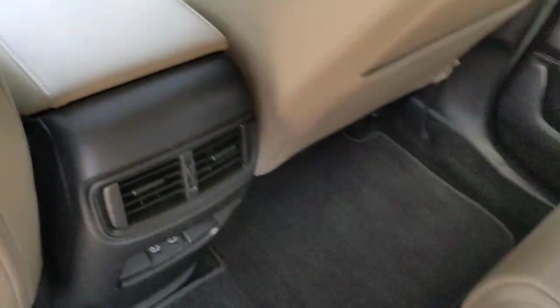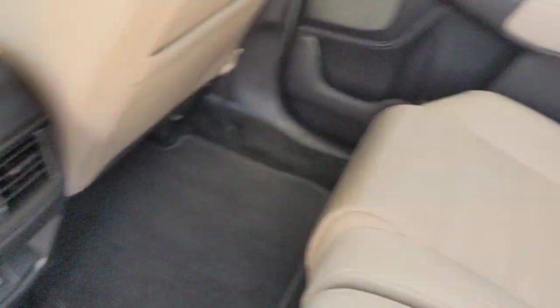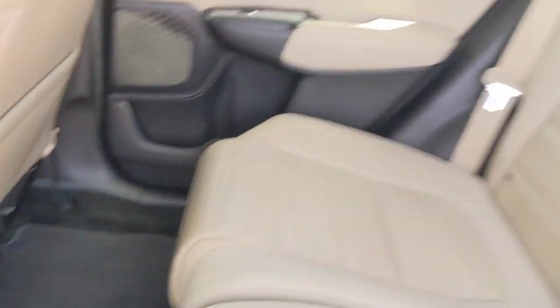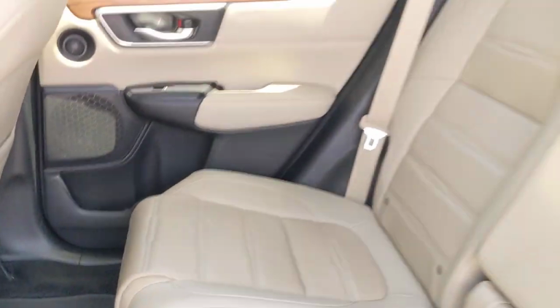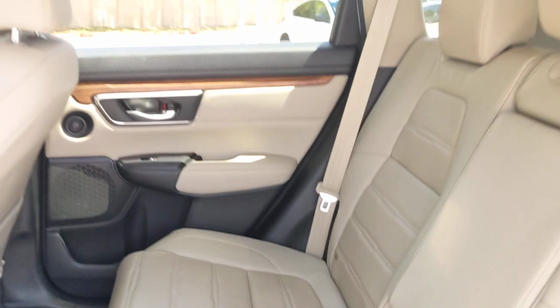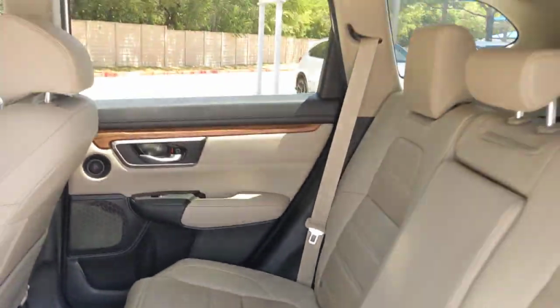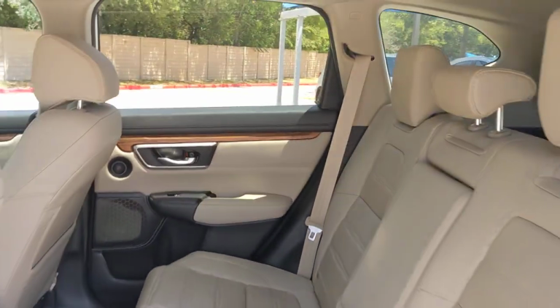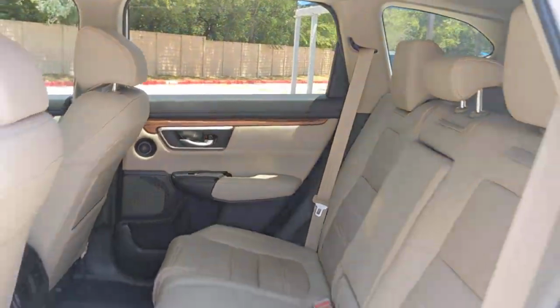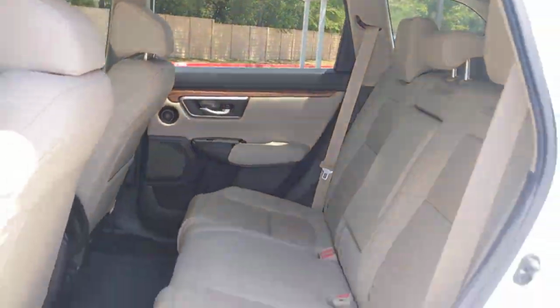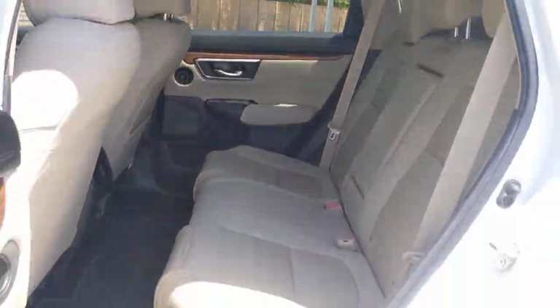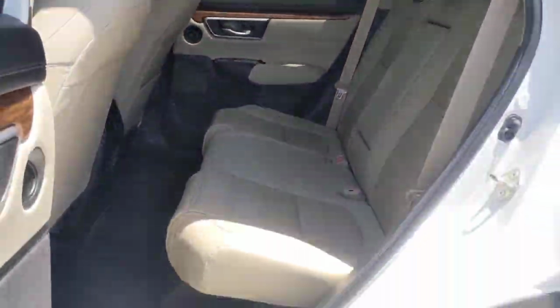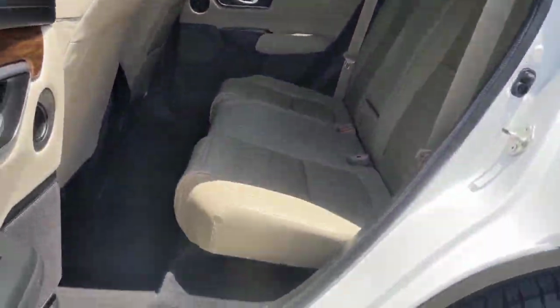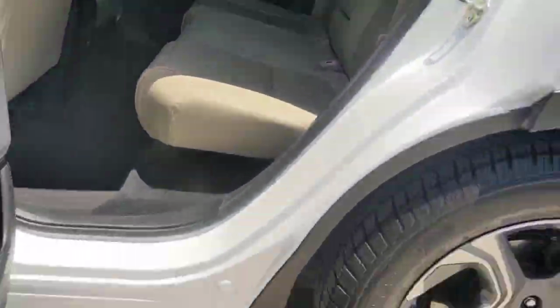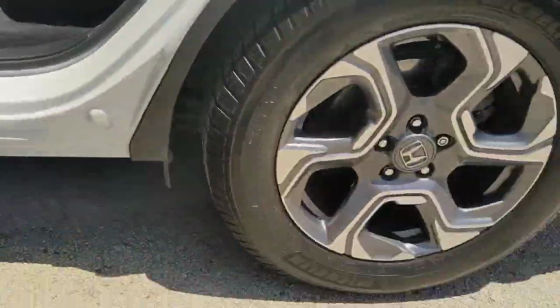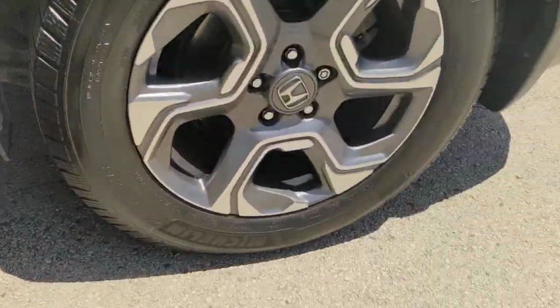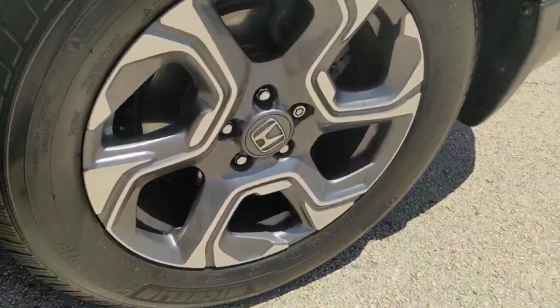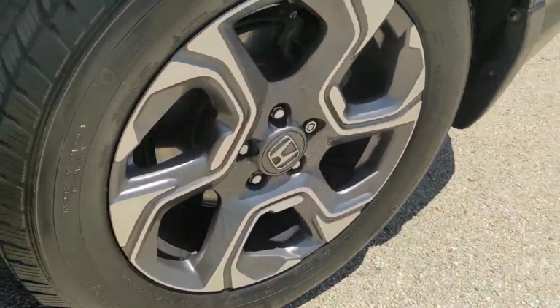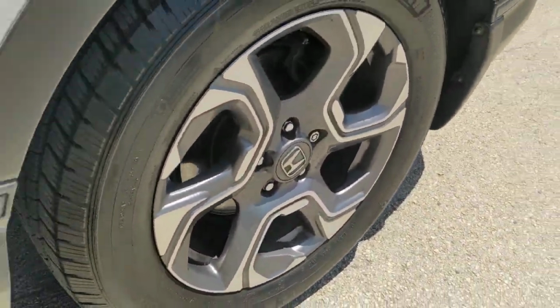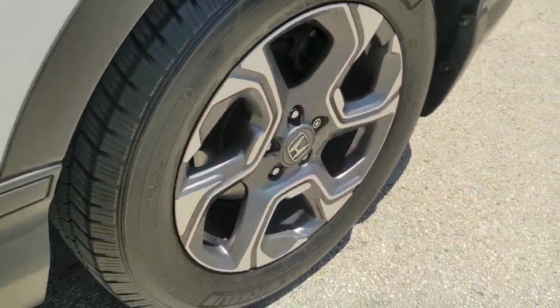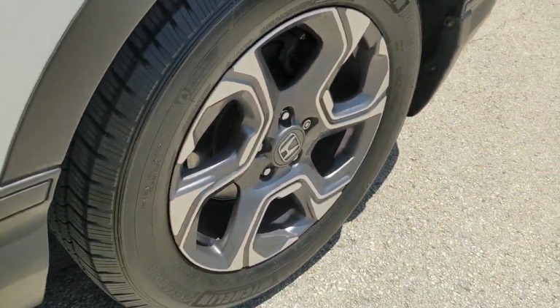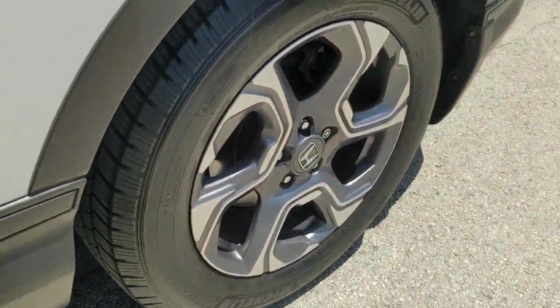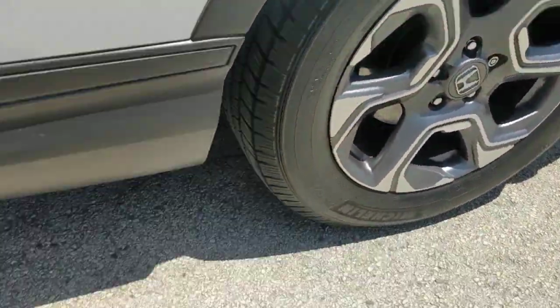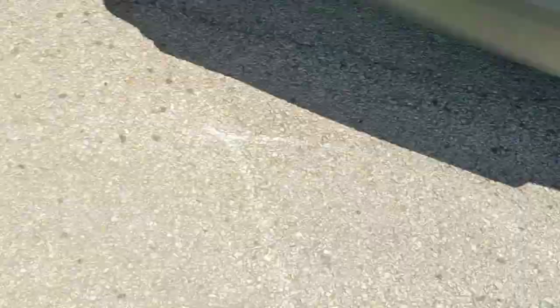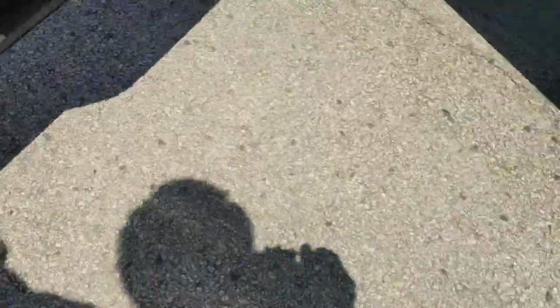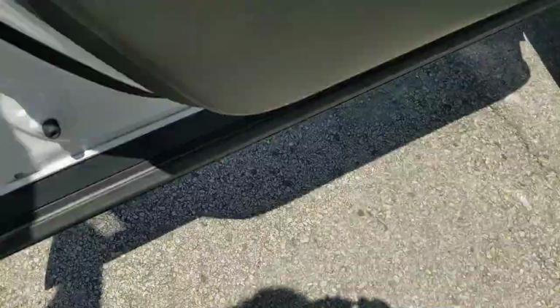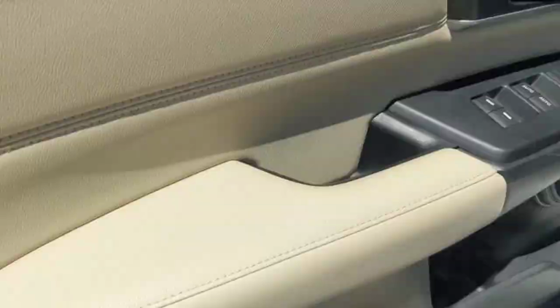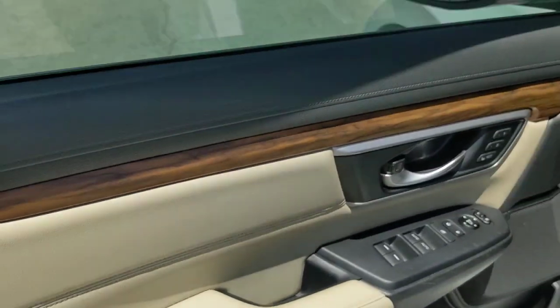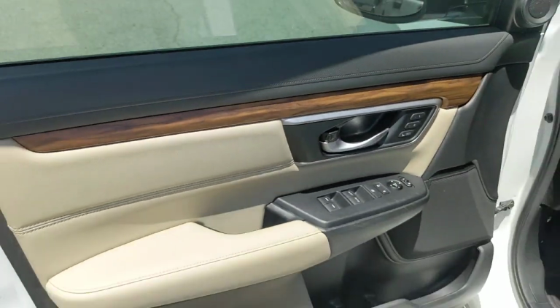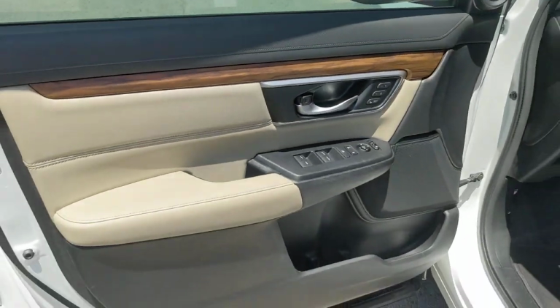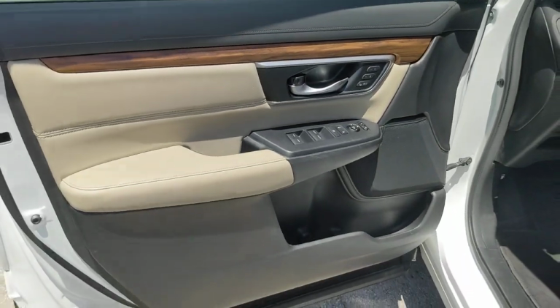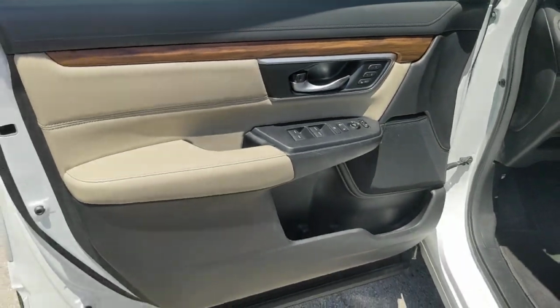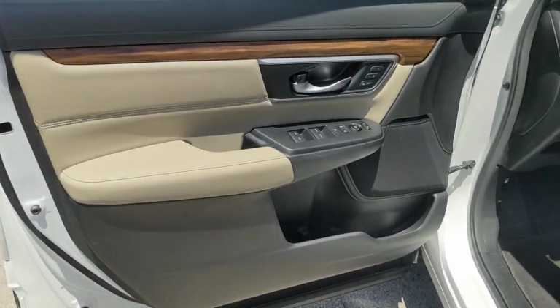Being adventurous never felt so refined. Treat yourself to a road test in the Honda CR-V and enjoy an exceptional driving experience.